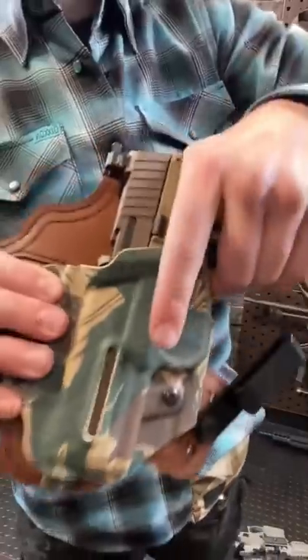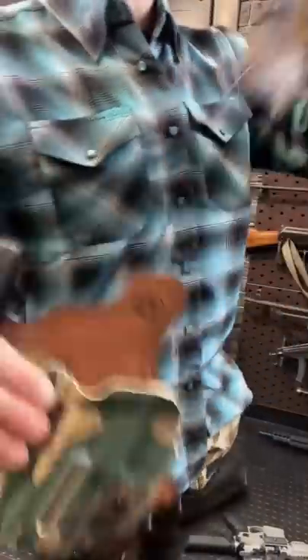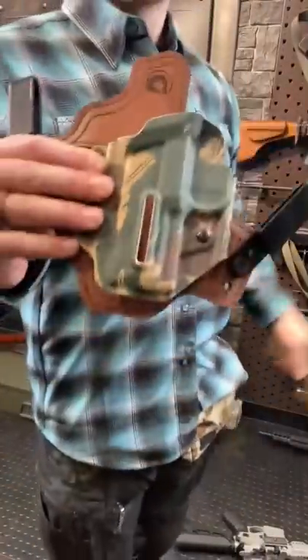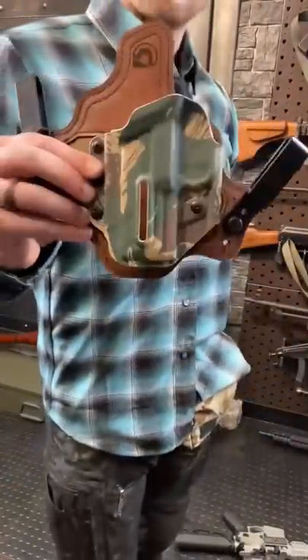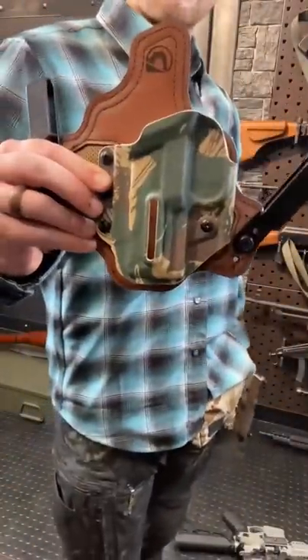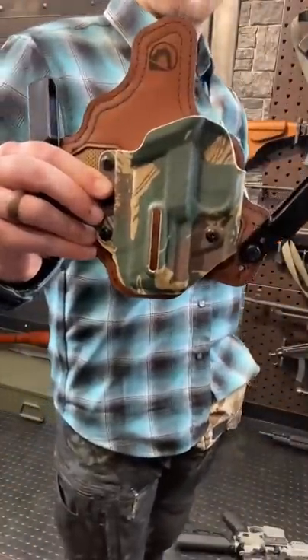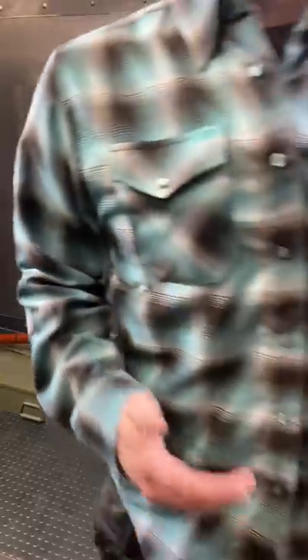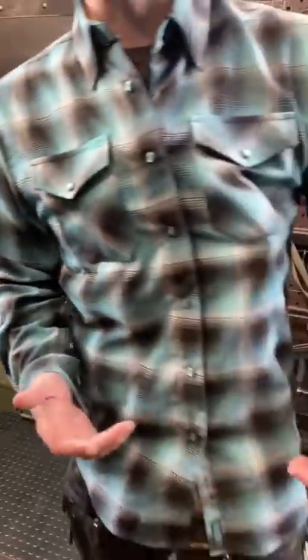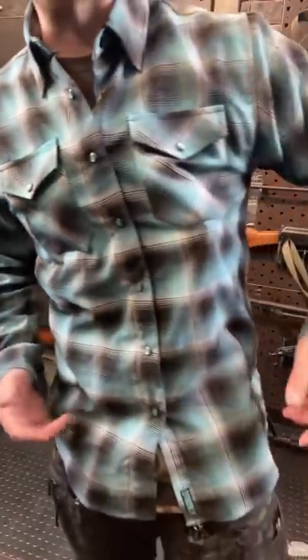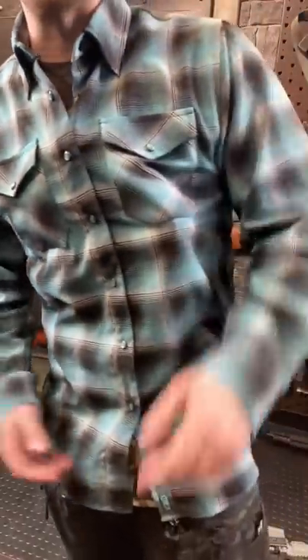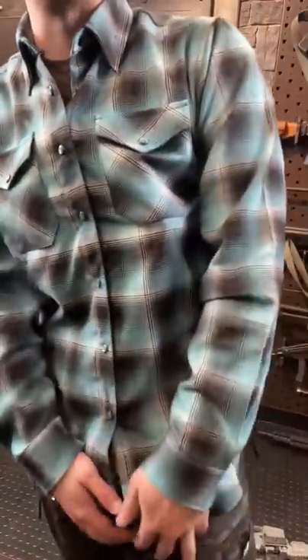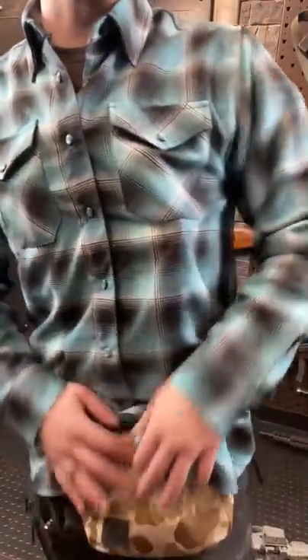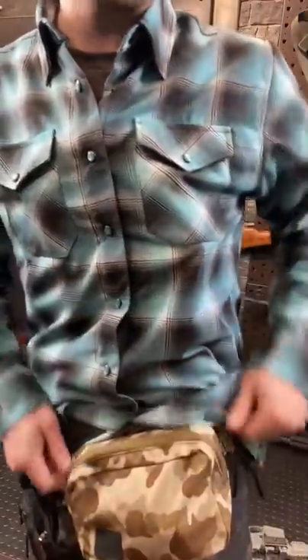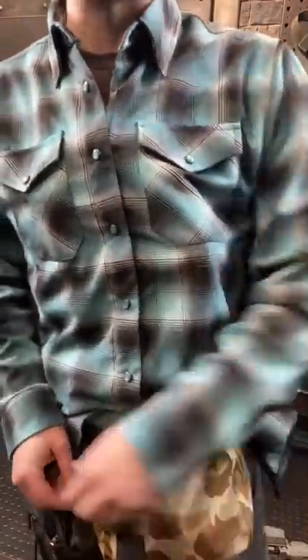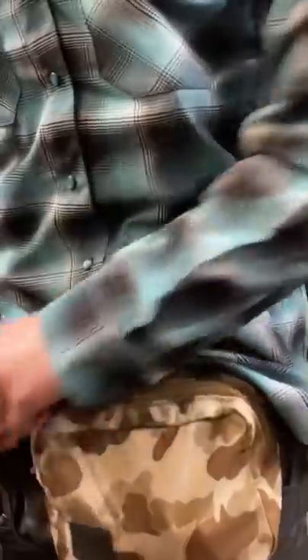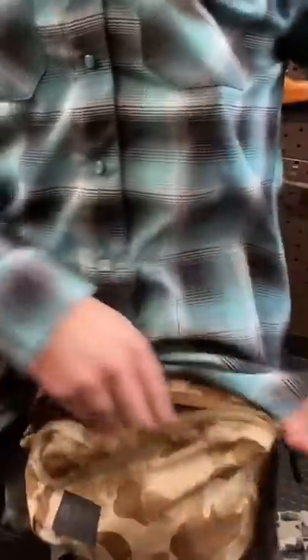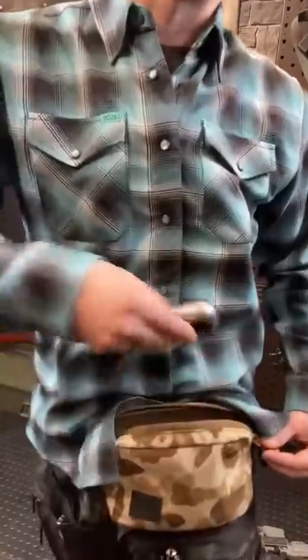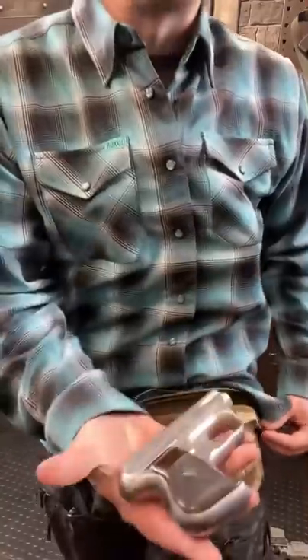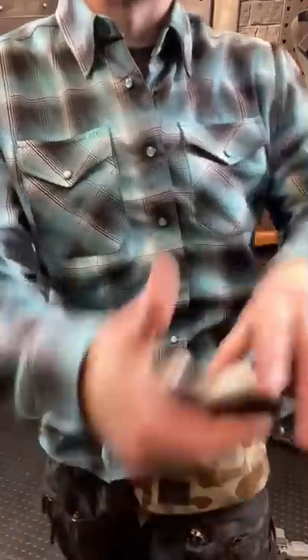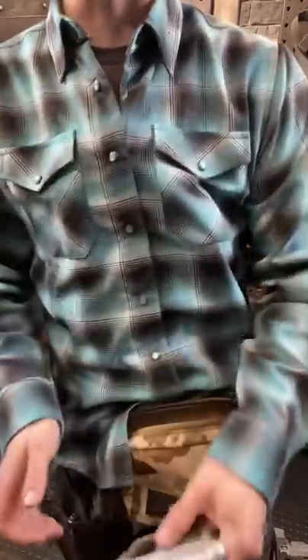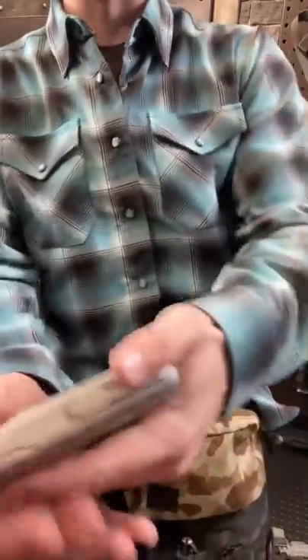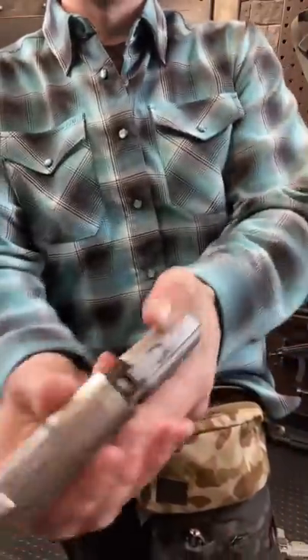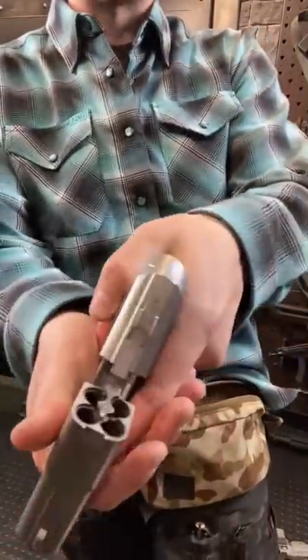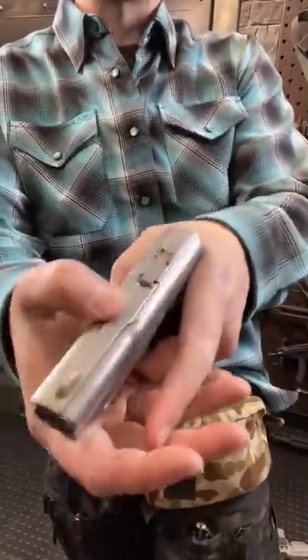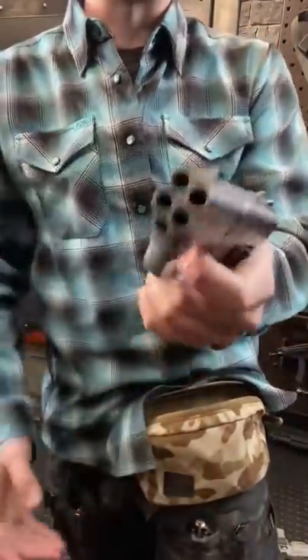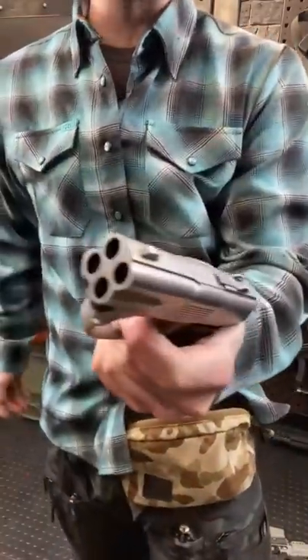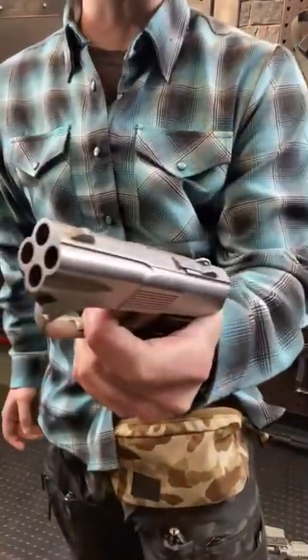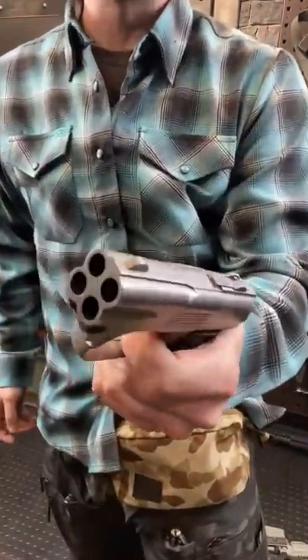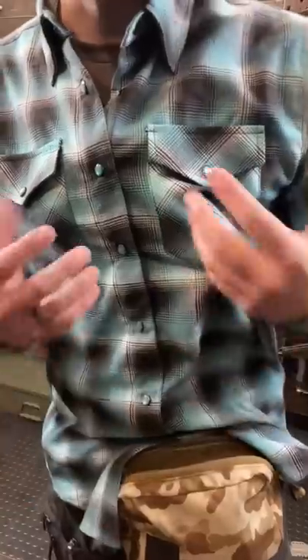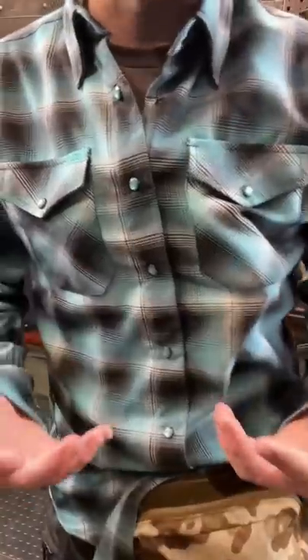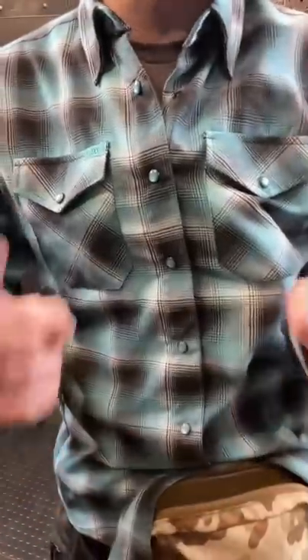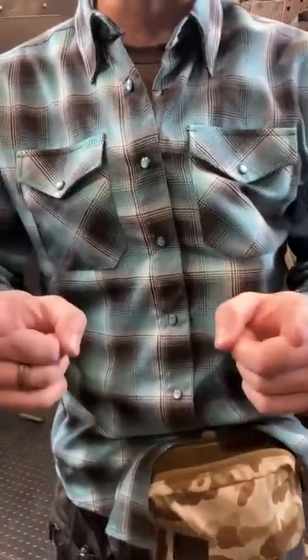Everyday Carry, which usually starts with an appendix carry holster, but if a holster isn't your jam, you can keep it easy, breezy, beautiful — Fanny Packin' Heat. This little guy right here, a little 4-banger Derringer .357 Magnum.